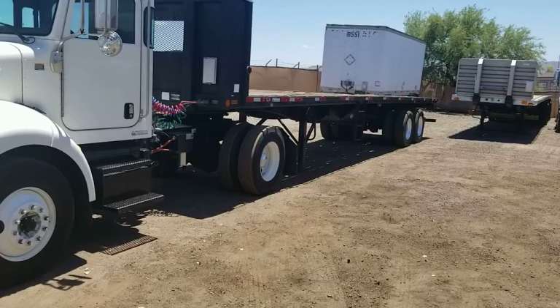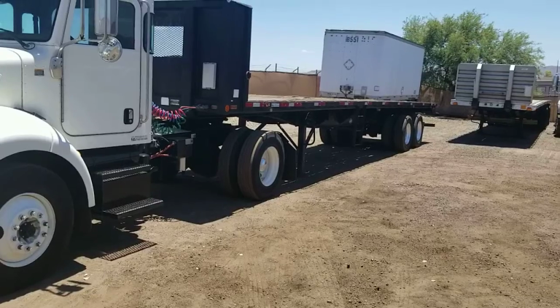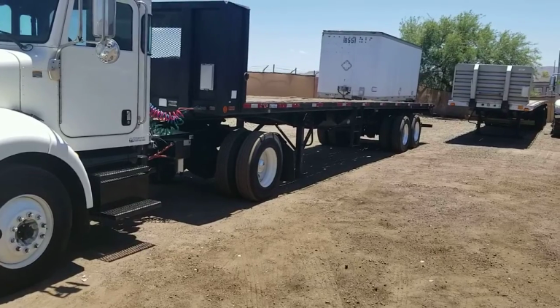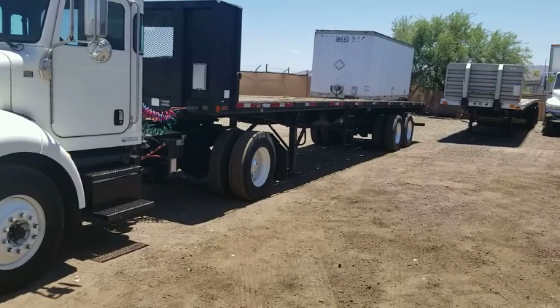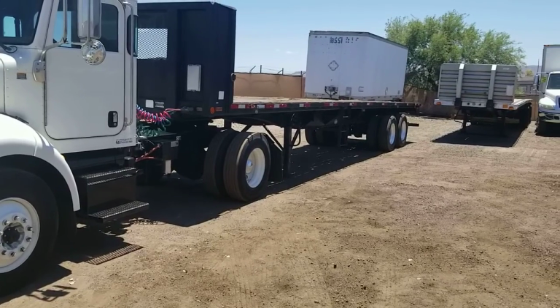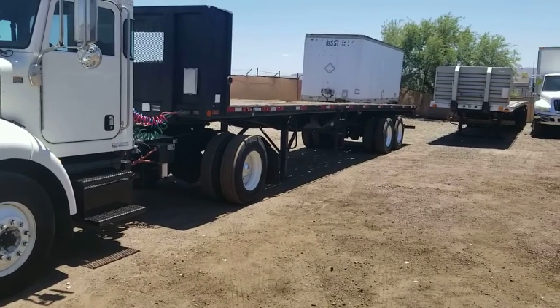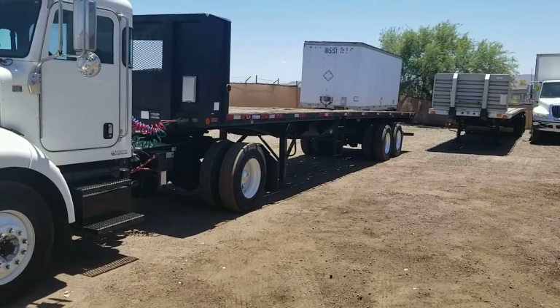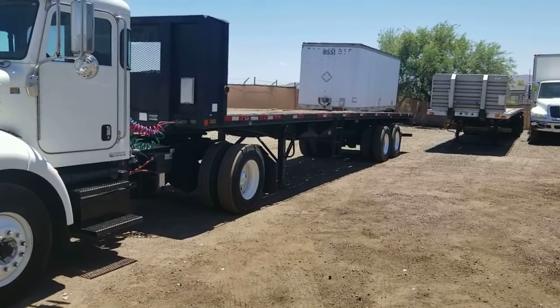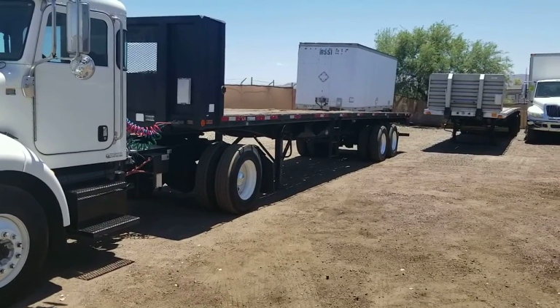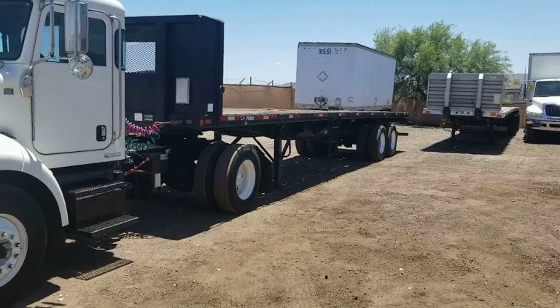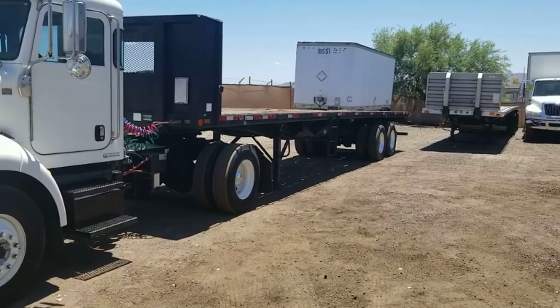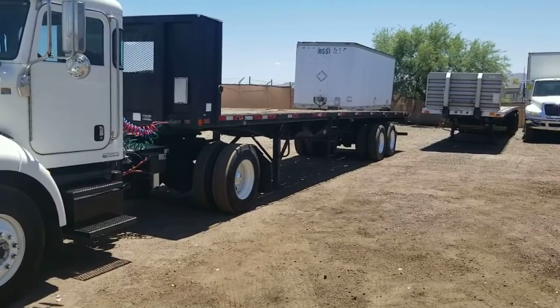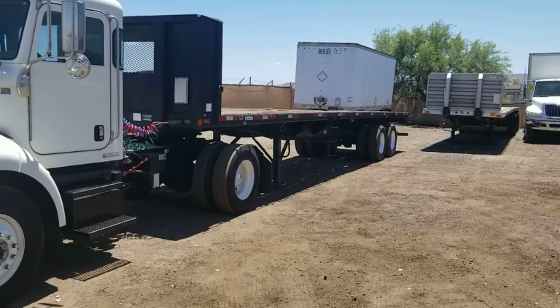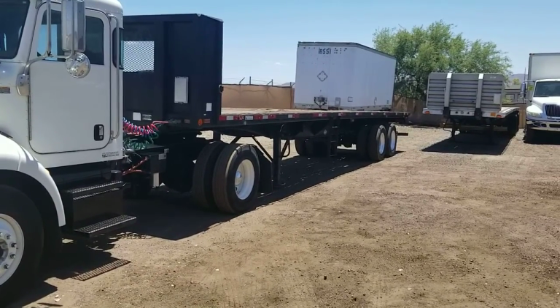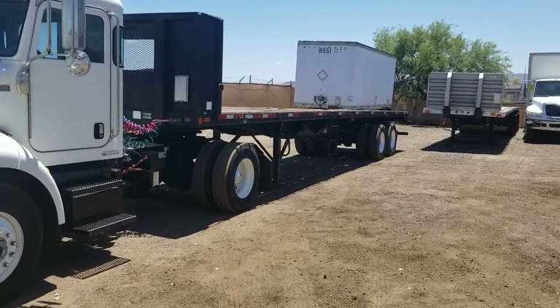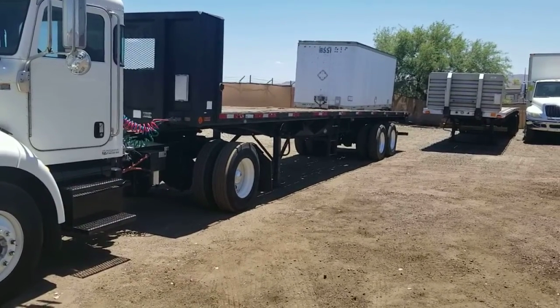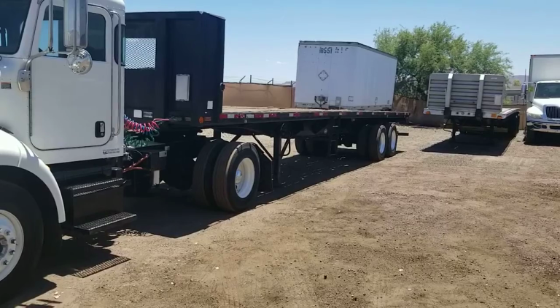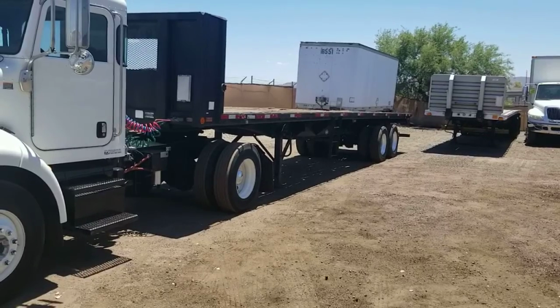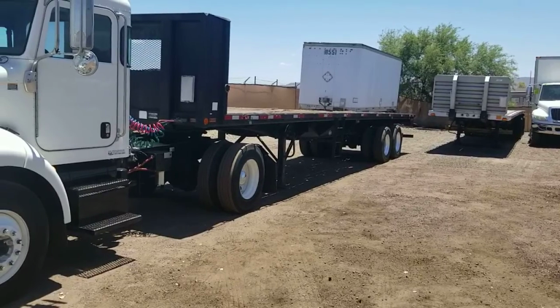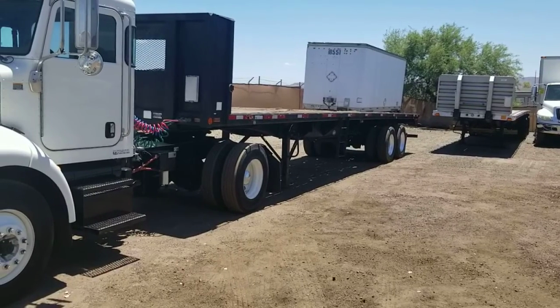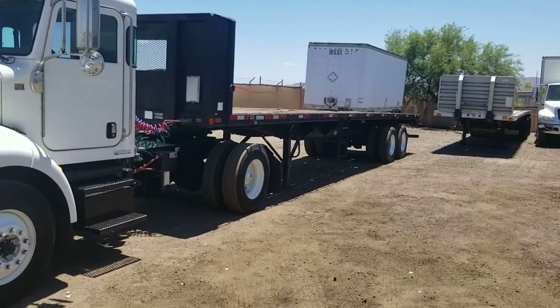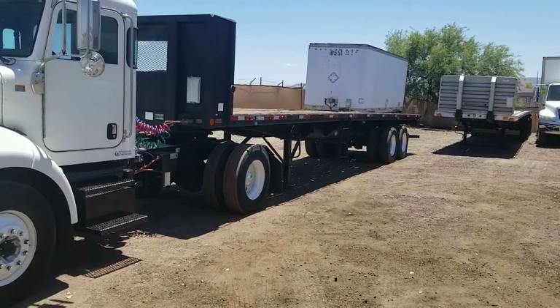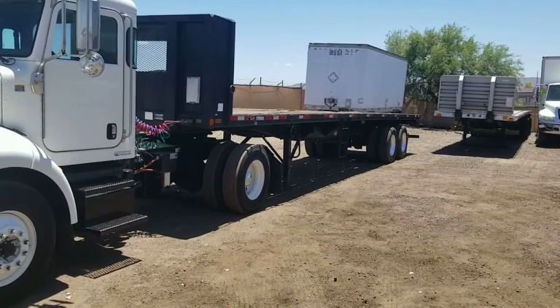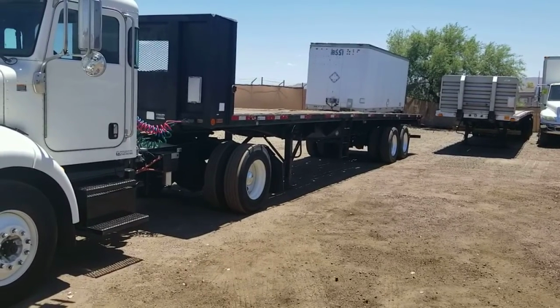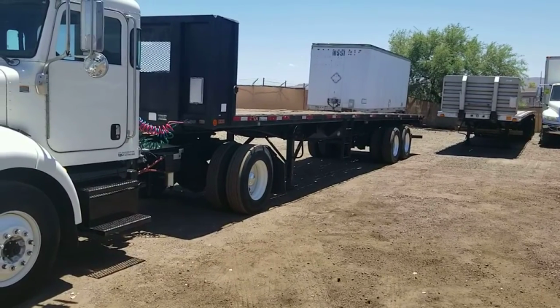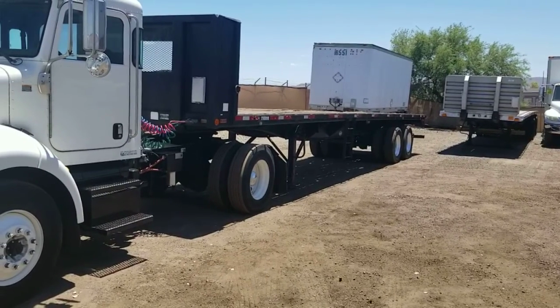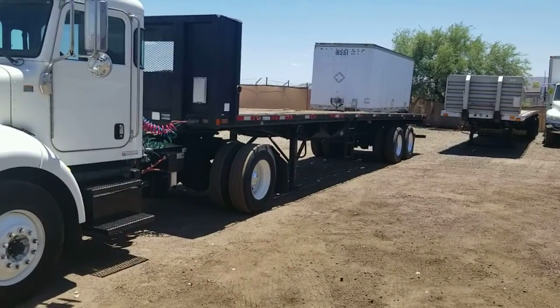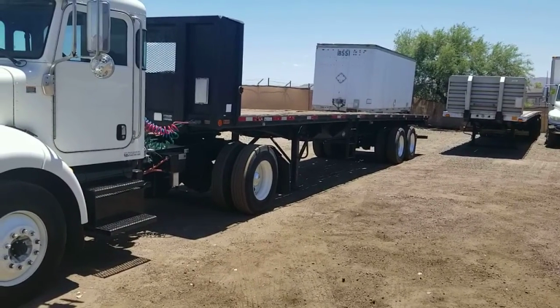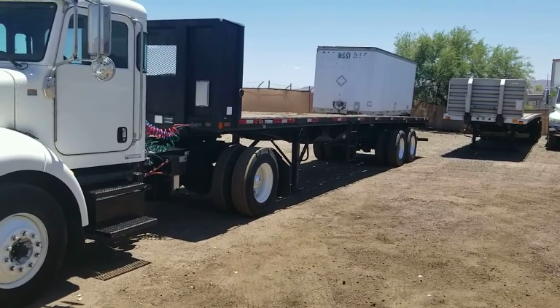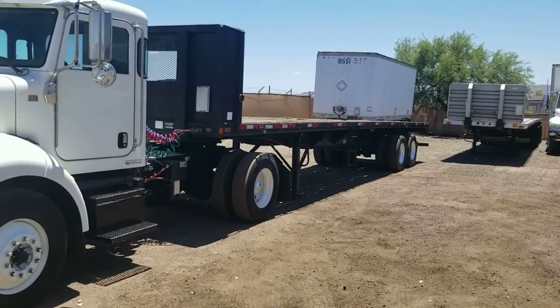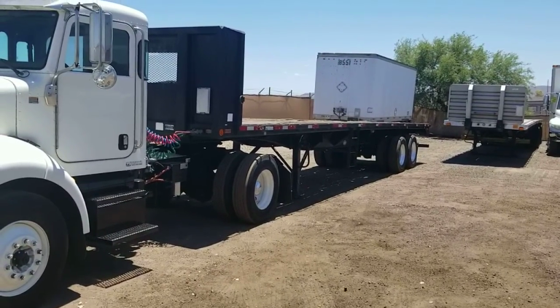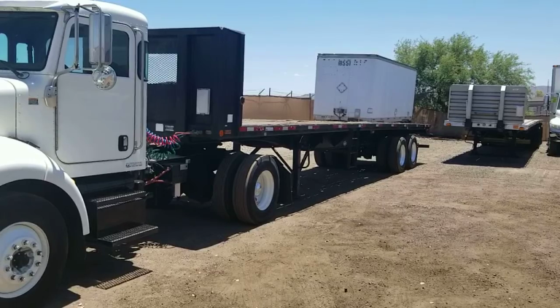Hi, this is Kurt with CTL Truck Sales in Phoenix, Arizona. CTL Truck Sales has been in business continuously for 35 years. Our website is CTLTruckSales.com.